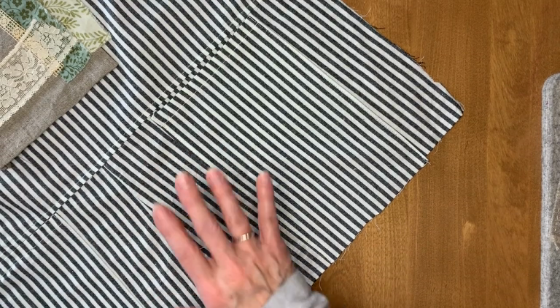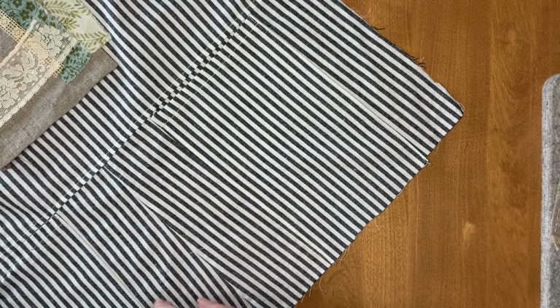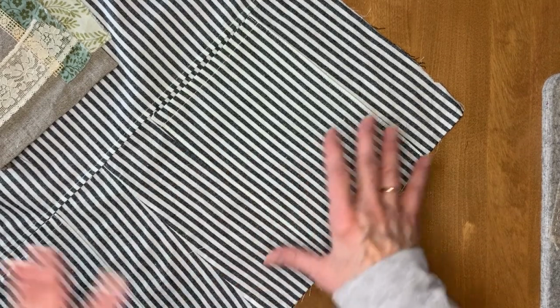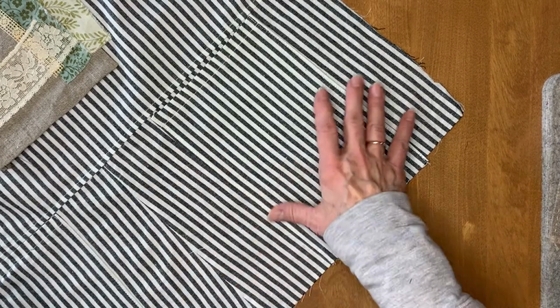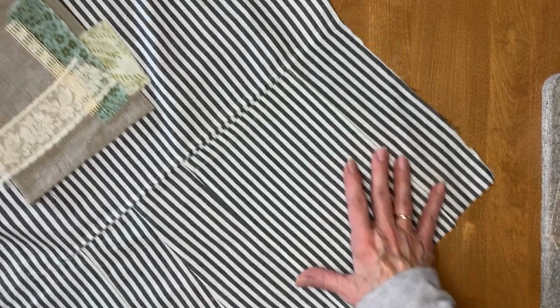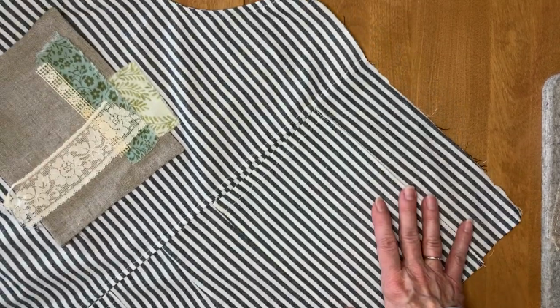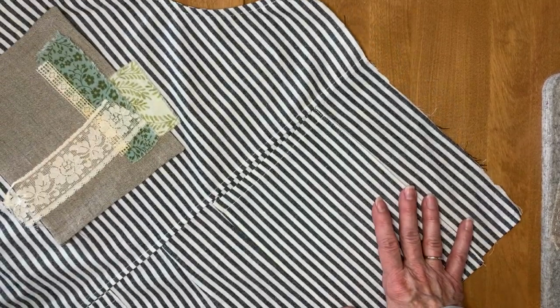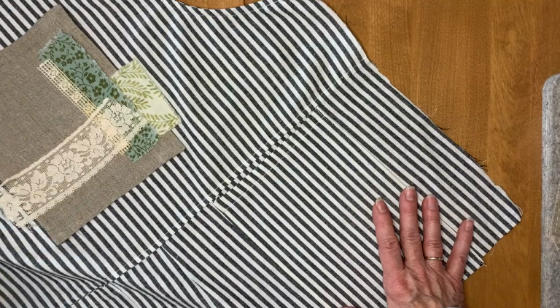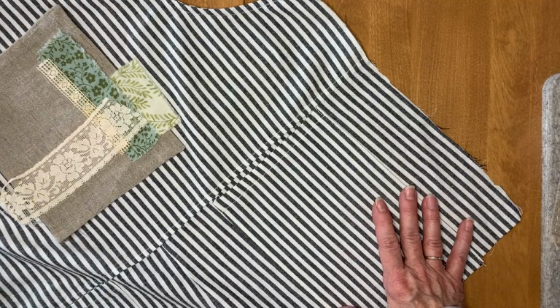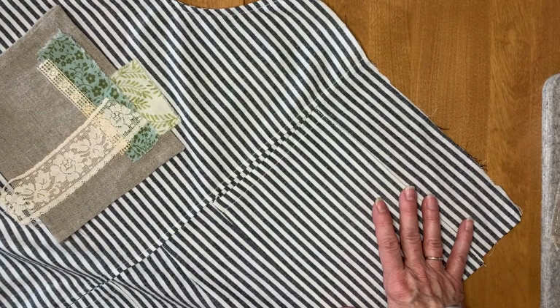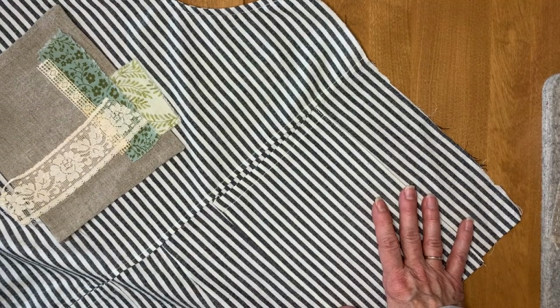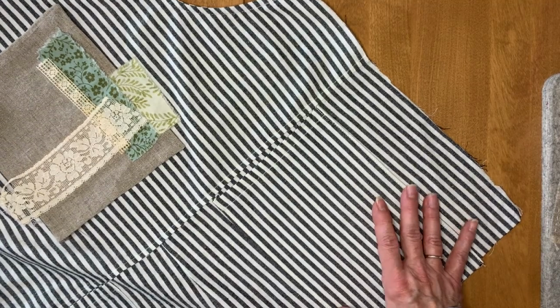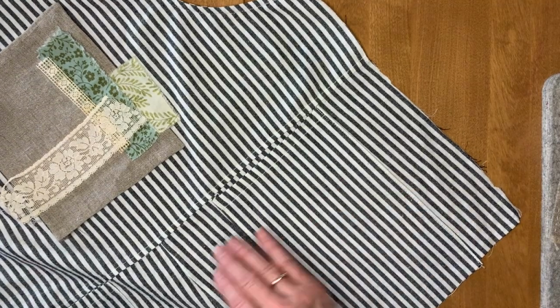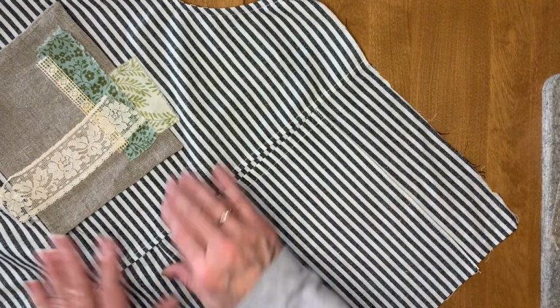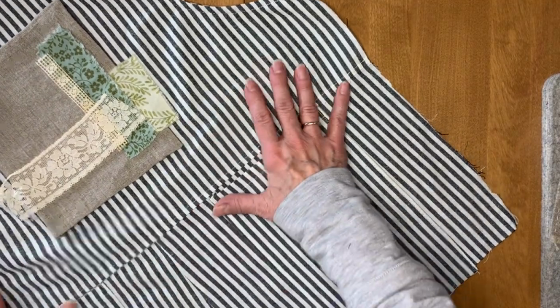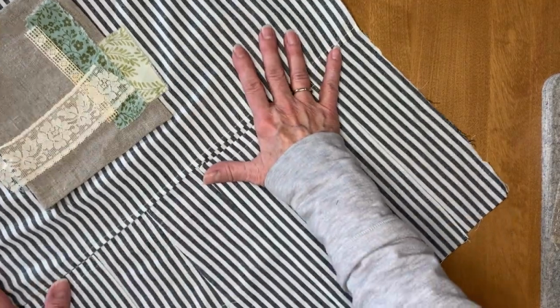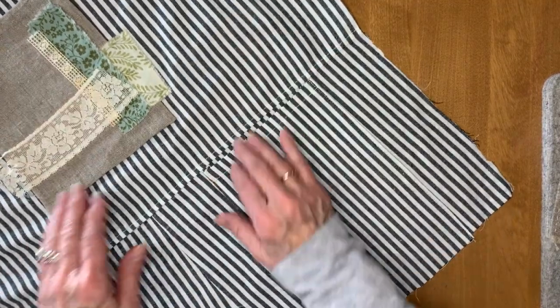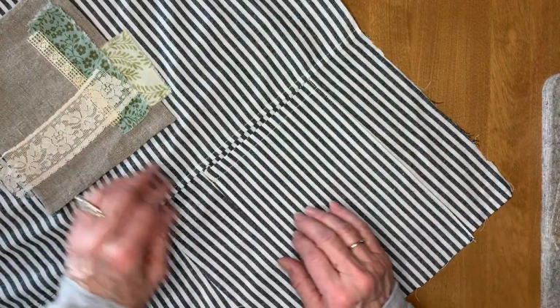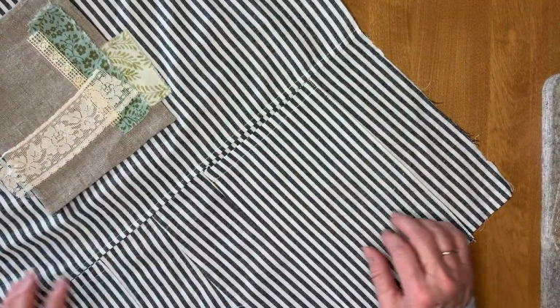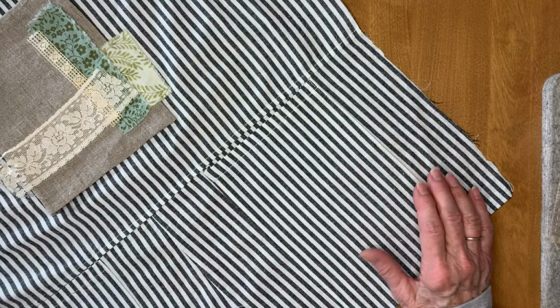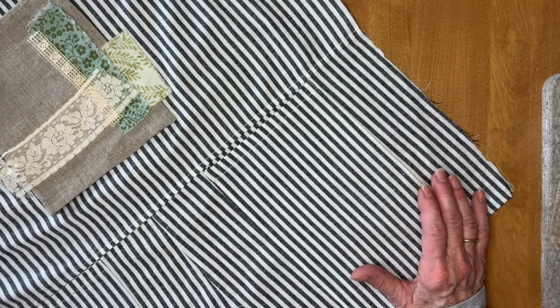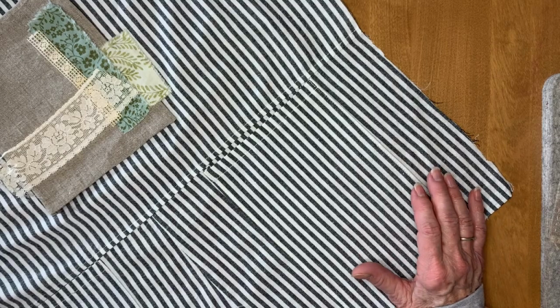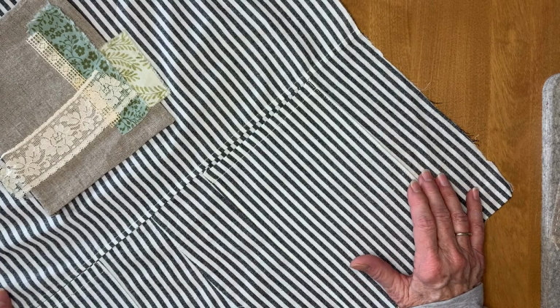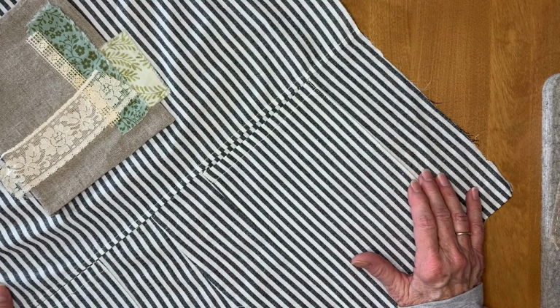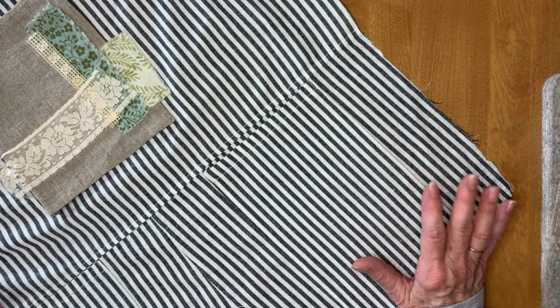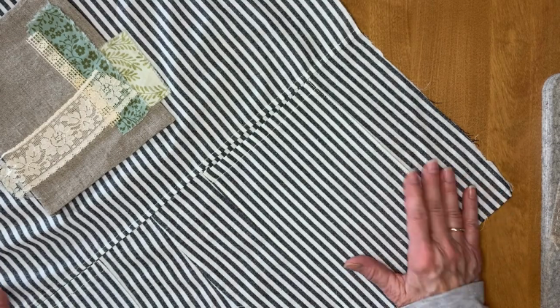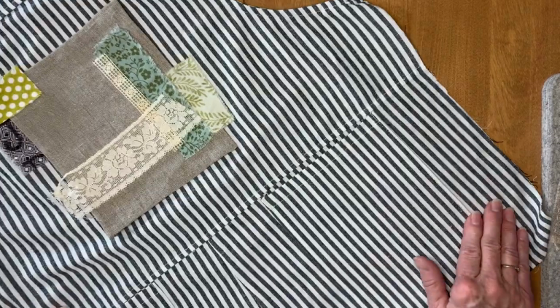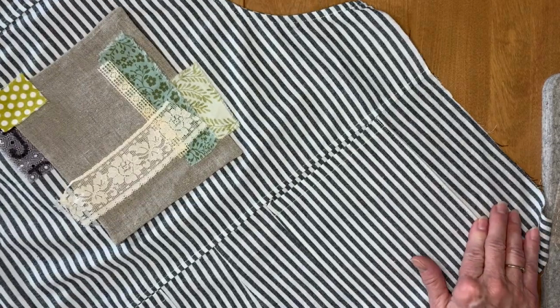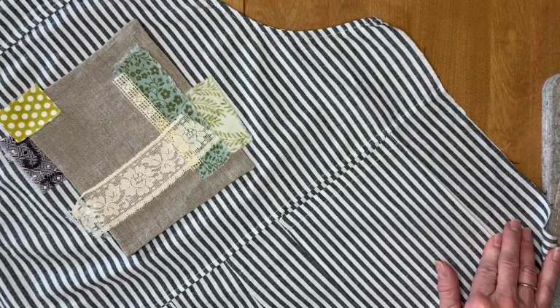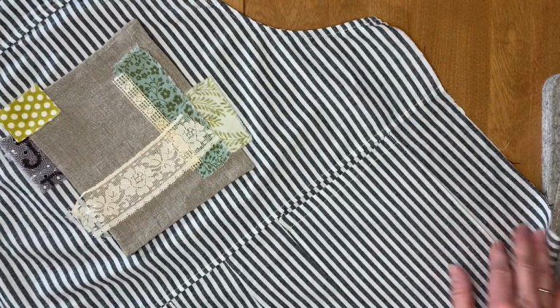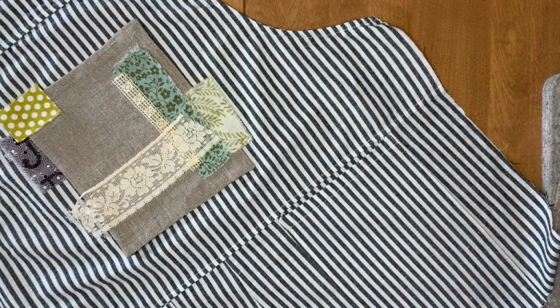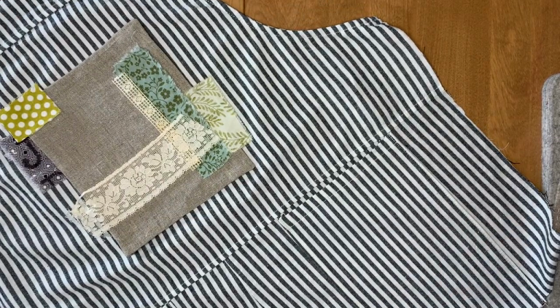So I'm reconfiguring a pair of overalls into two aprons, adding some slow stitch and some embroidery, and I will bring you back when I get to the next steps.